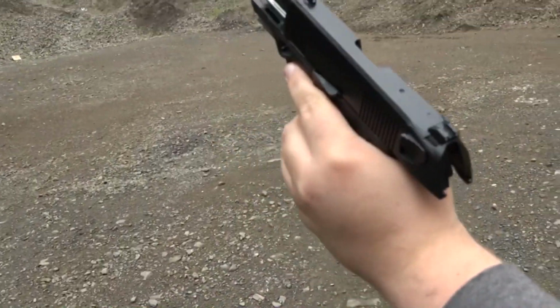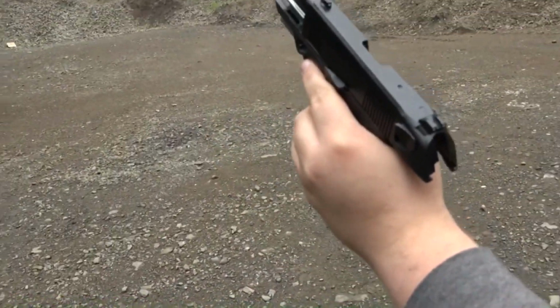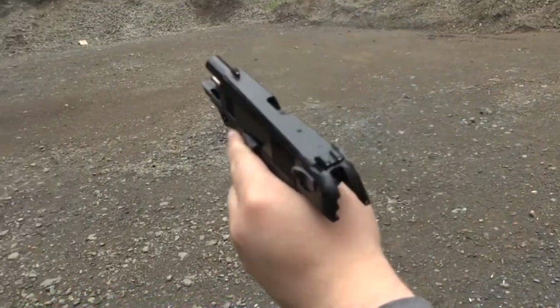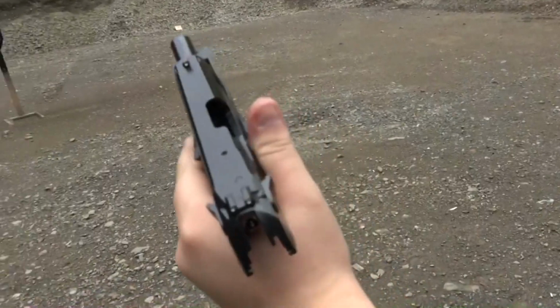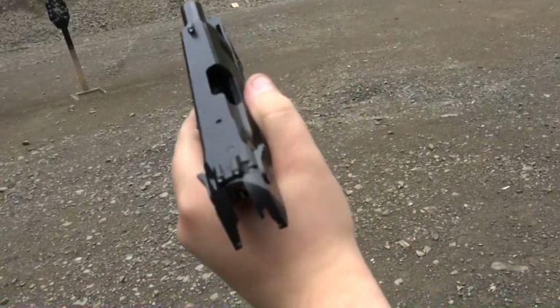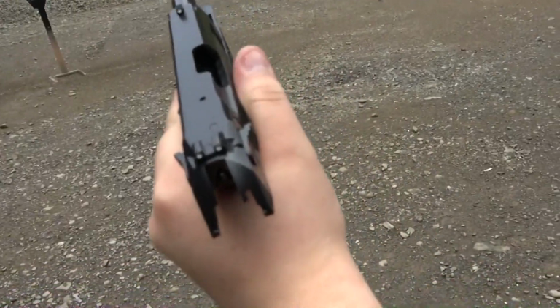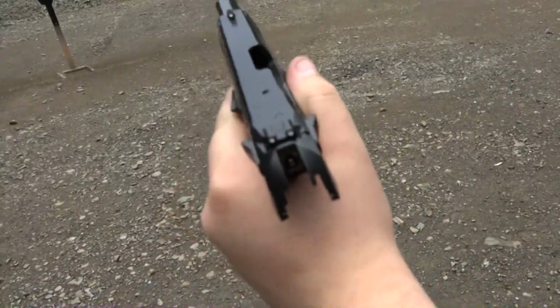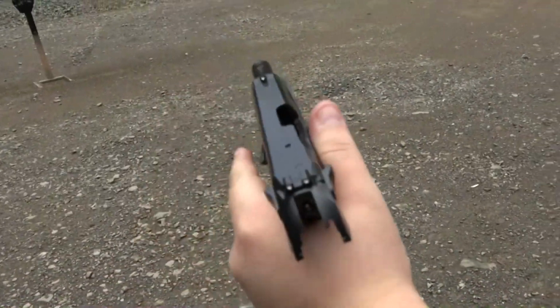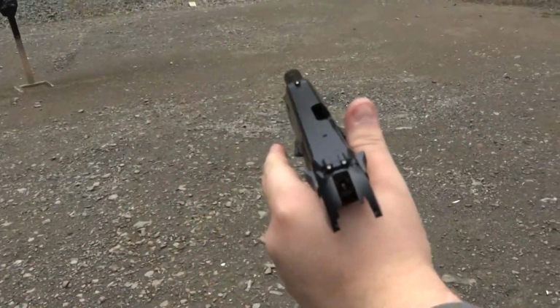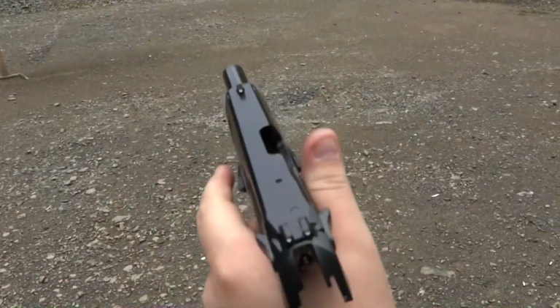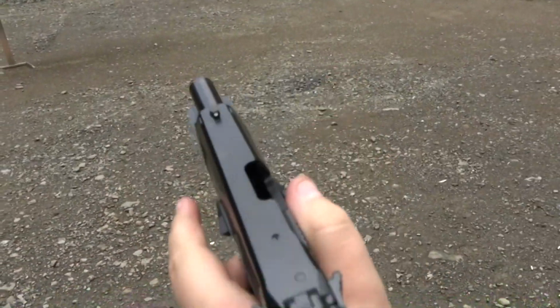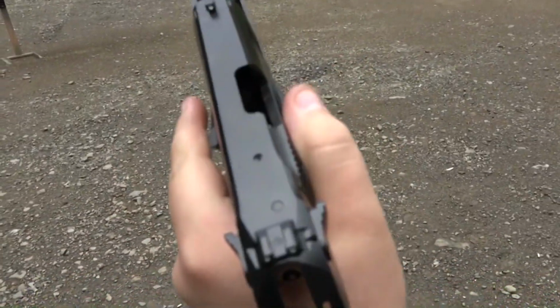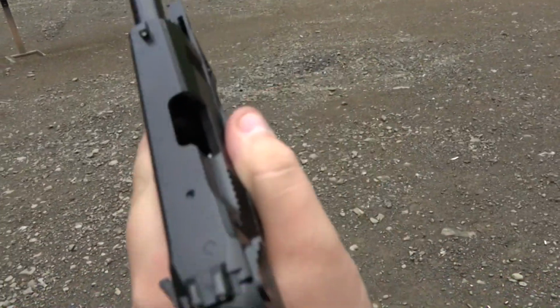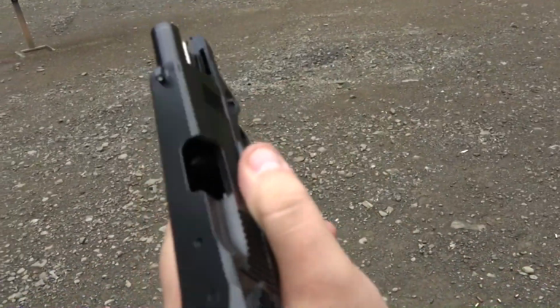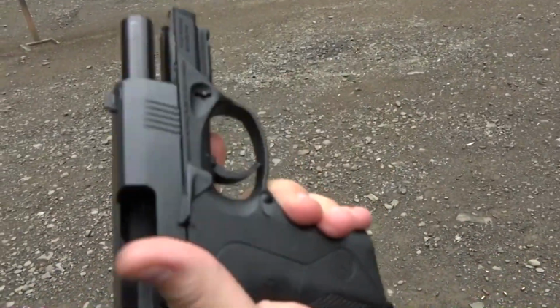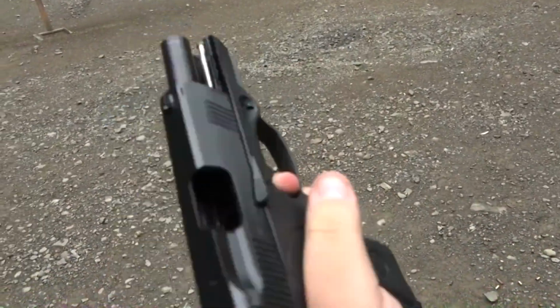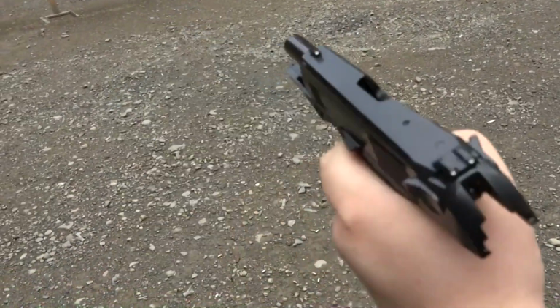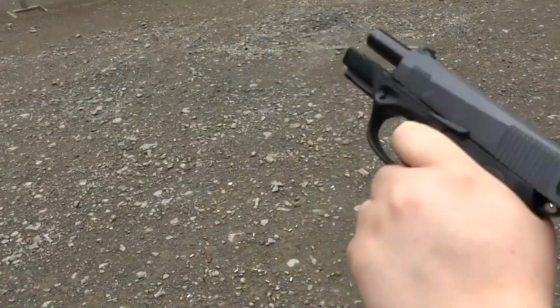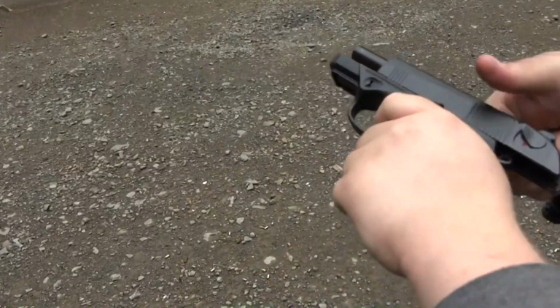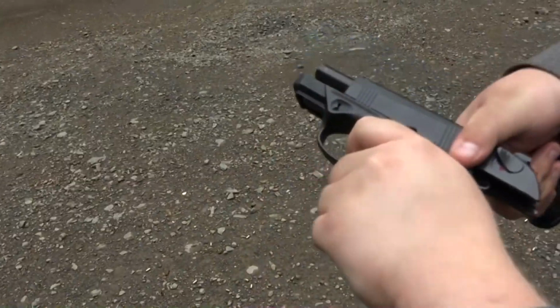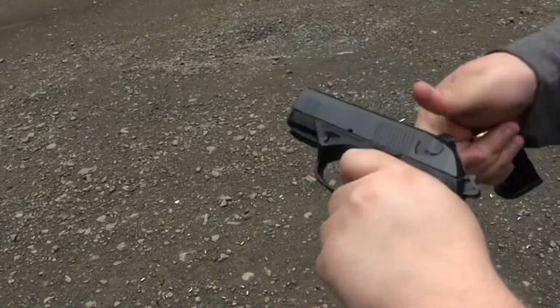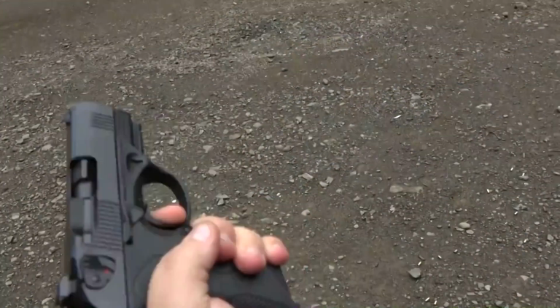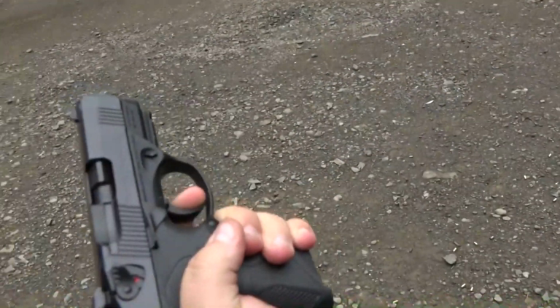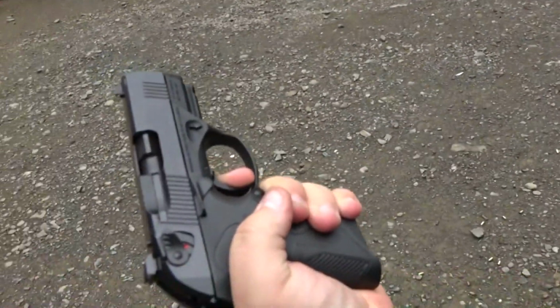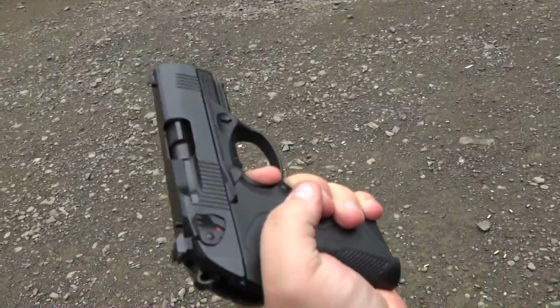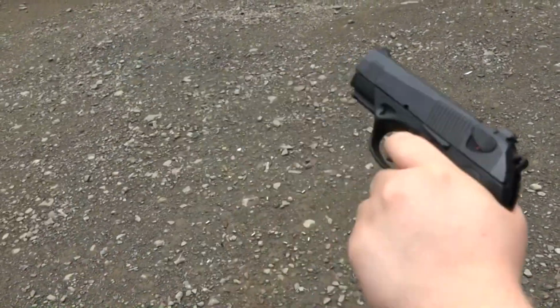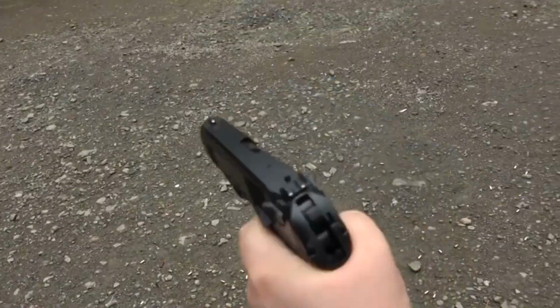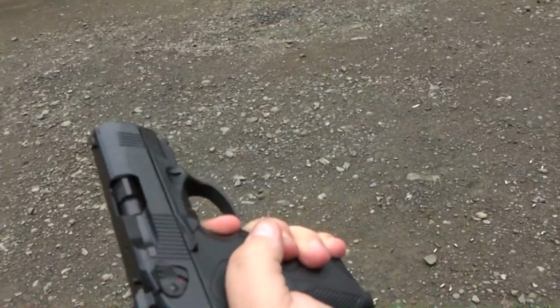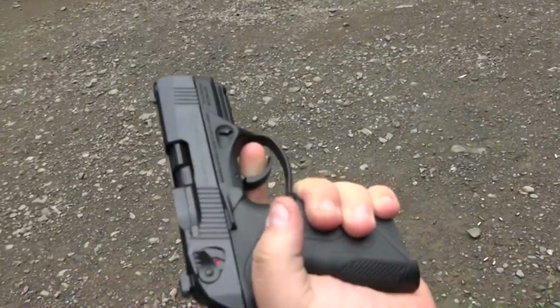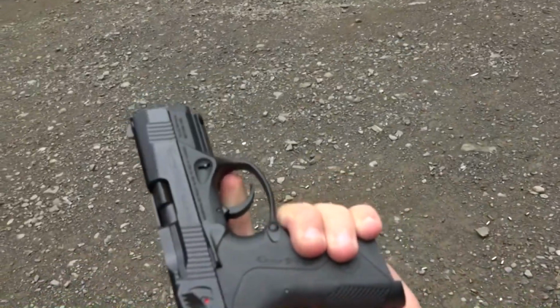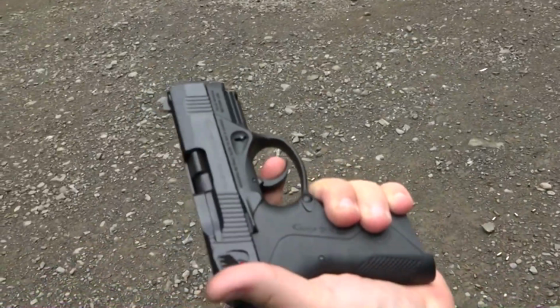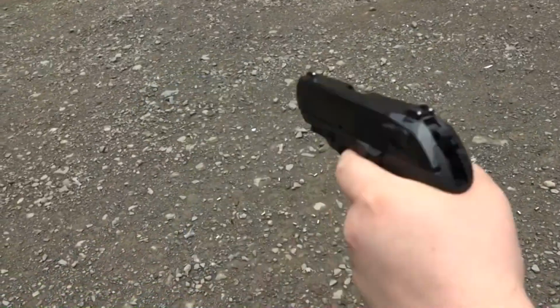That was rather surprising — how fast this gun is to shoot. I always thought the trigger was pretty crappy on this gun, but it's actually not bad. Not bad for a plastic gun.